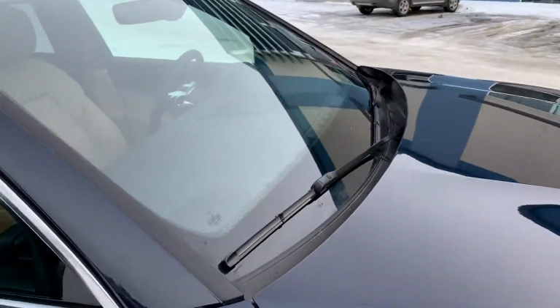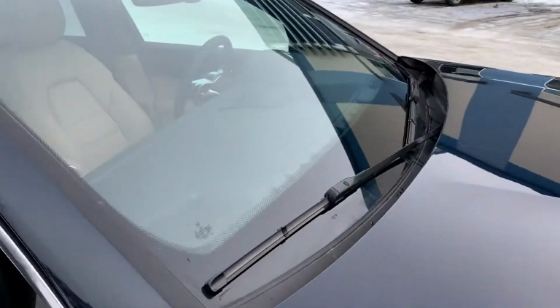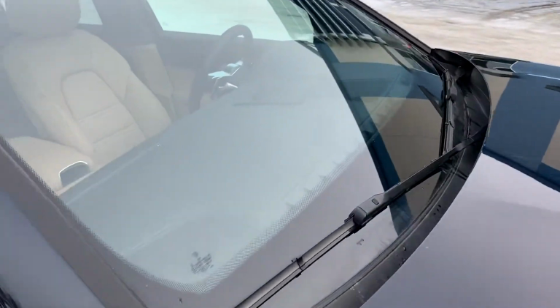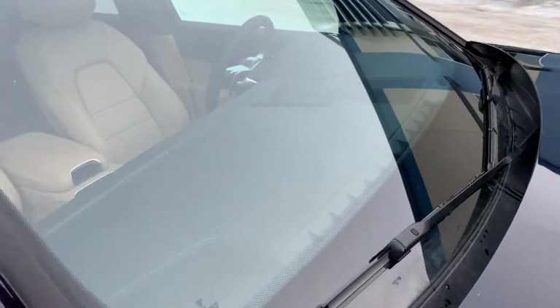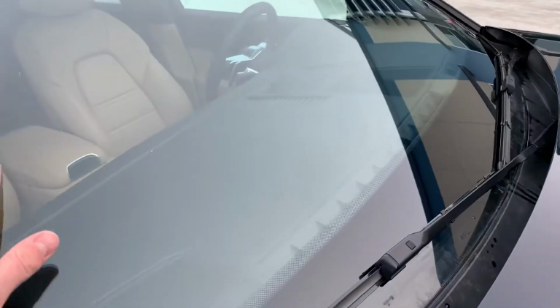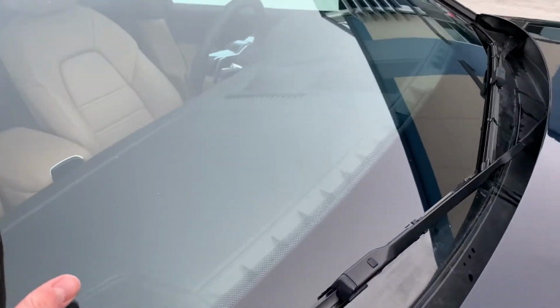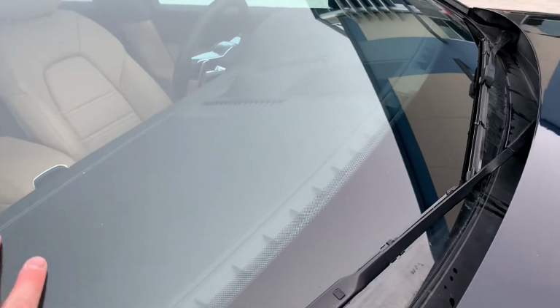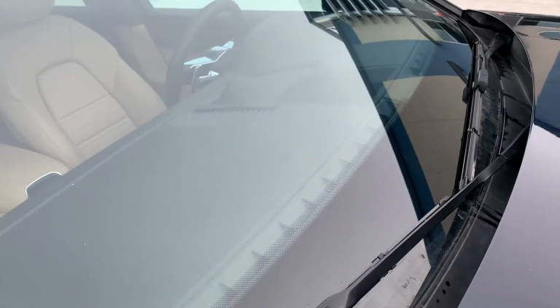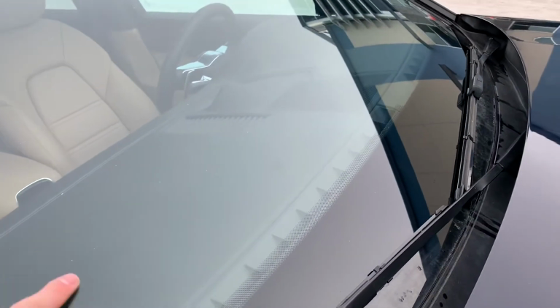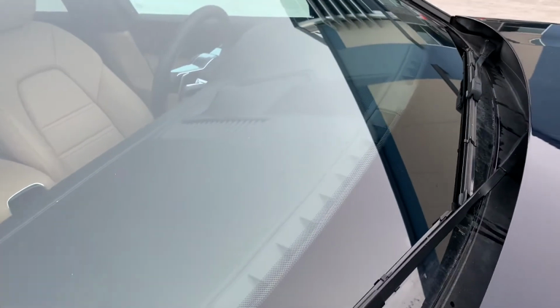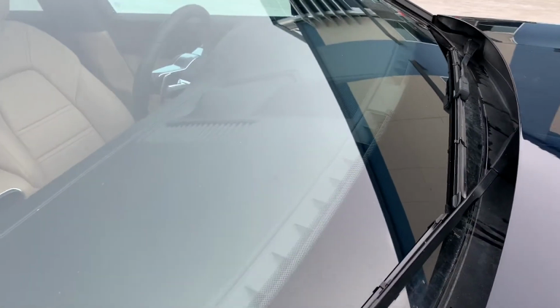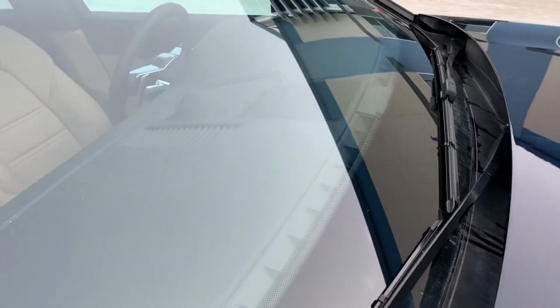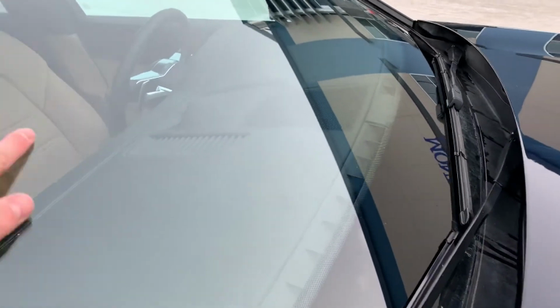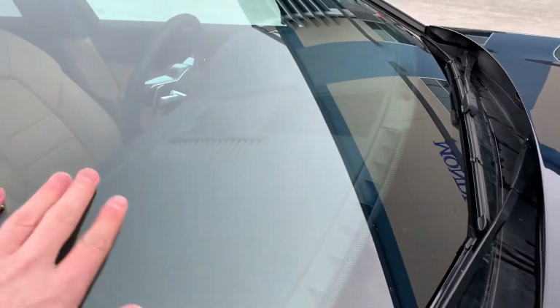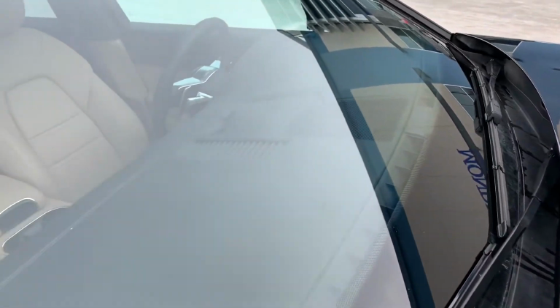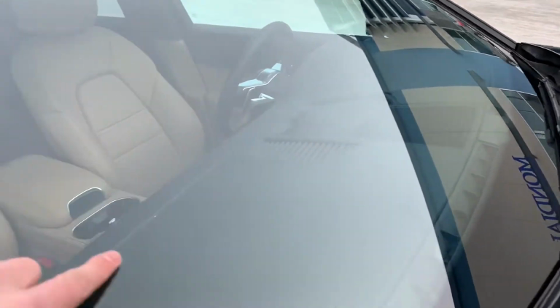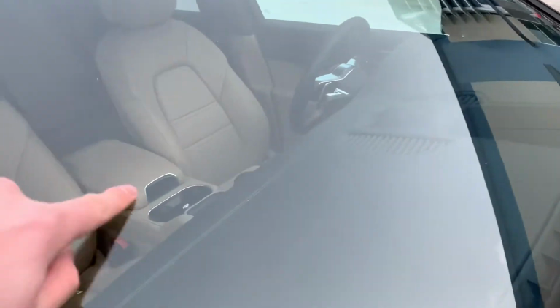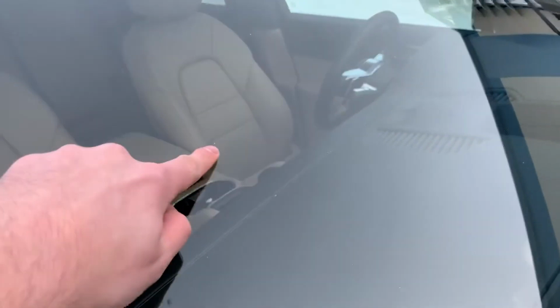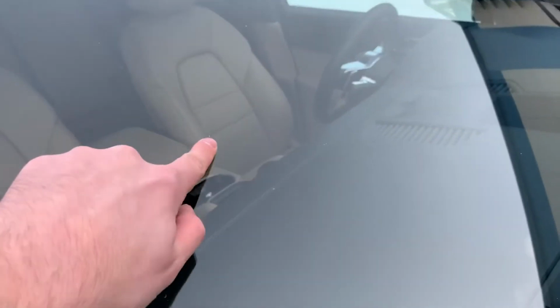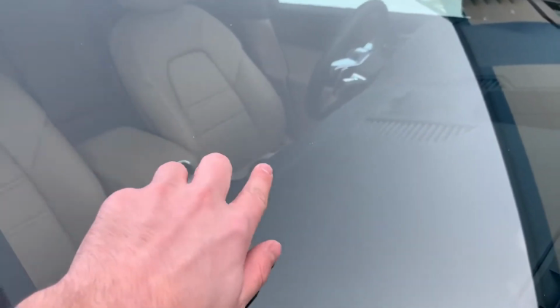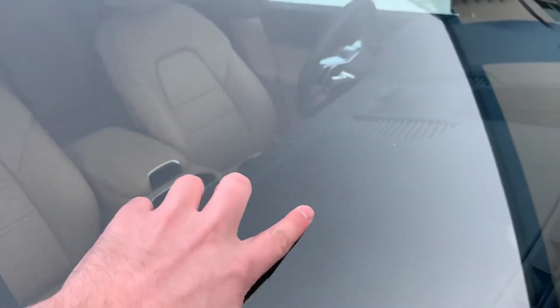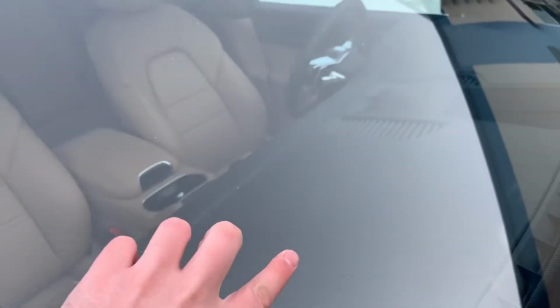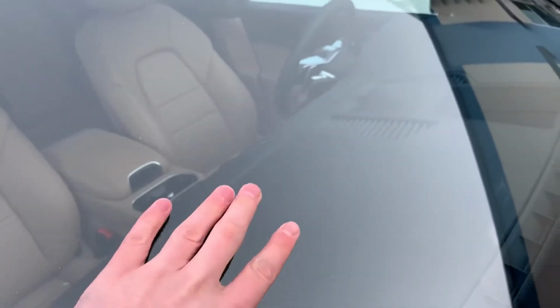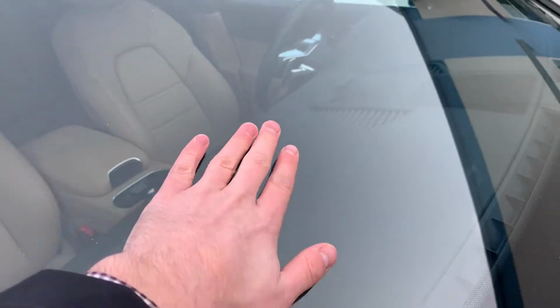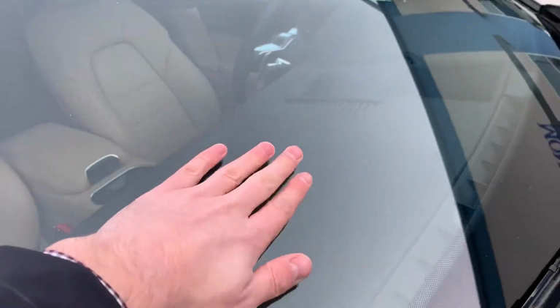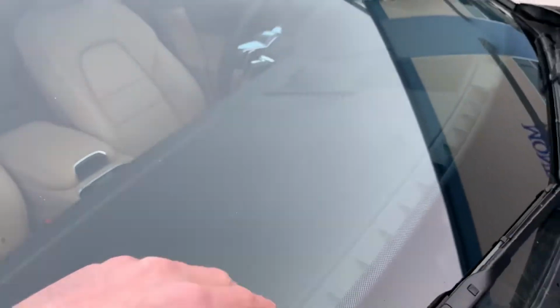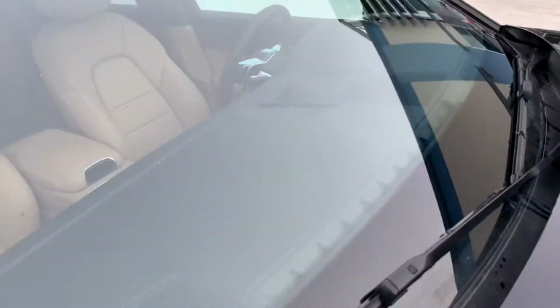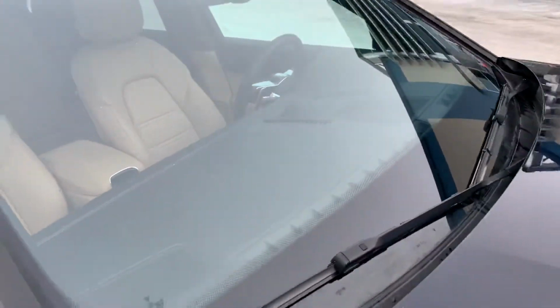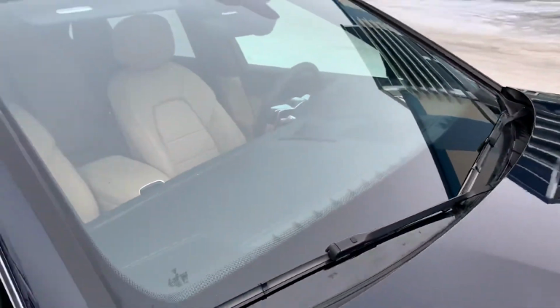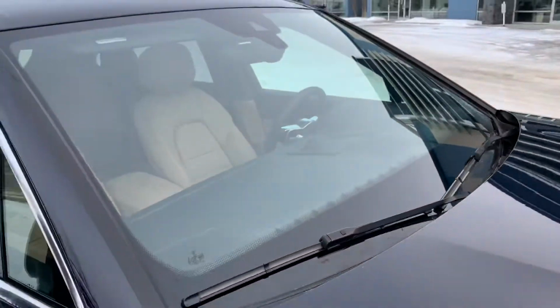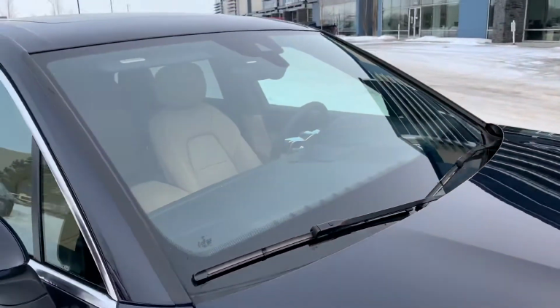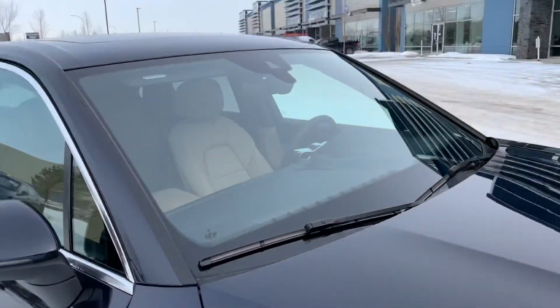Taking a look at the windshield, it doesn't look like there are any cracks or anything to note — a little bit of pitting, which is common on the windshield, but no cracks or chips.